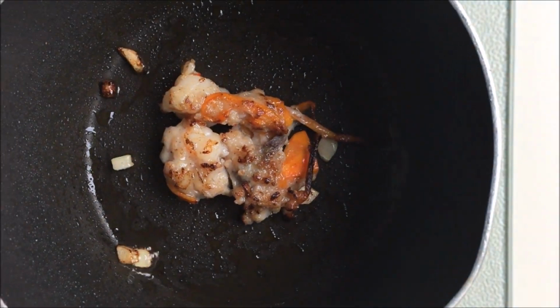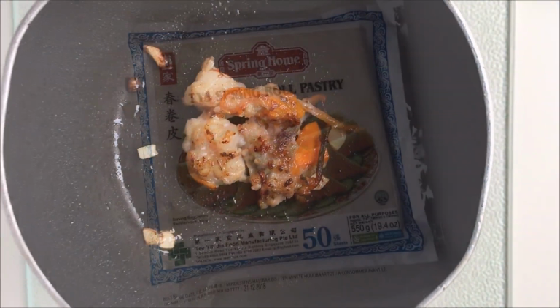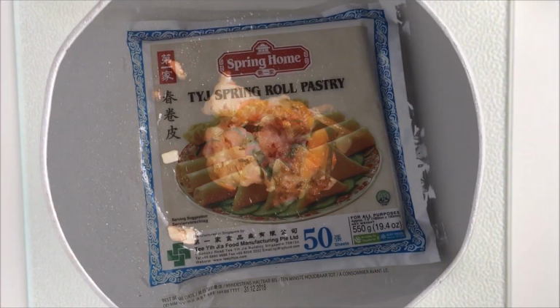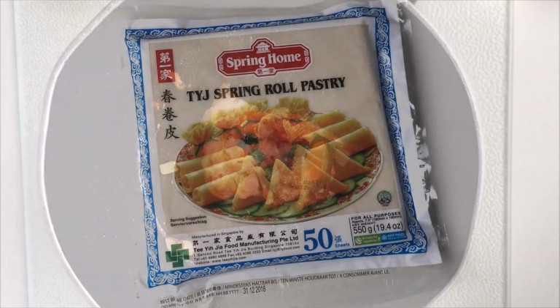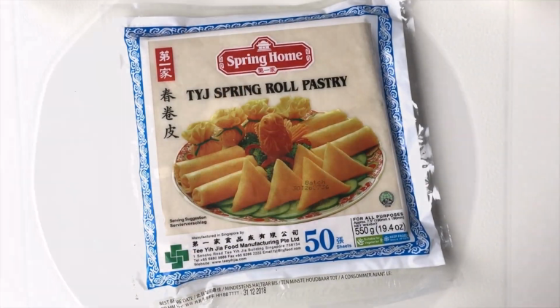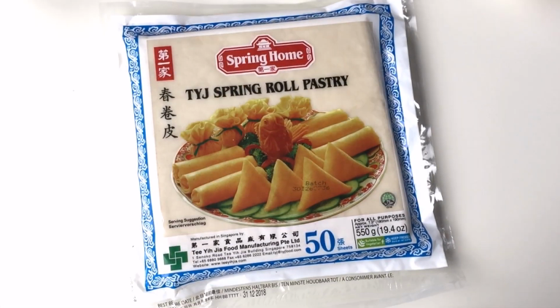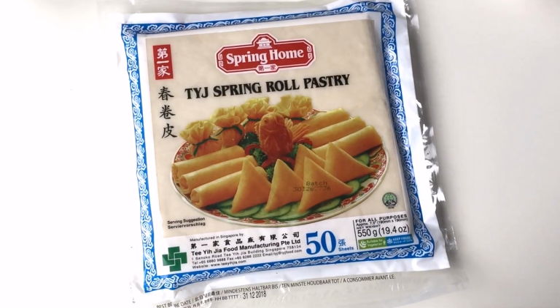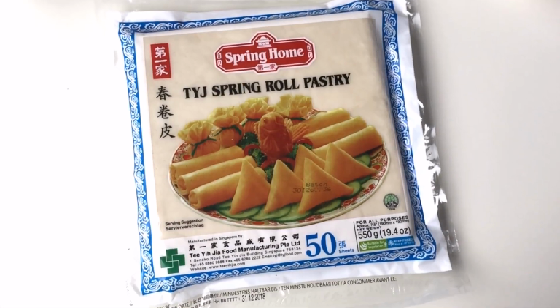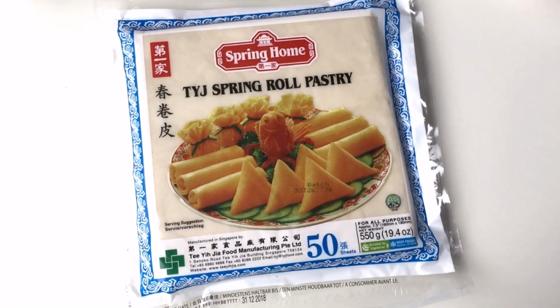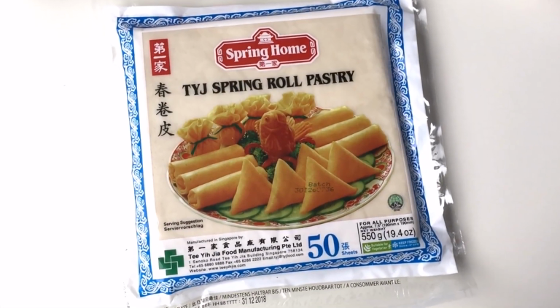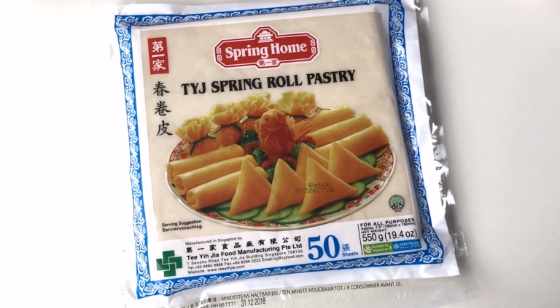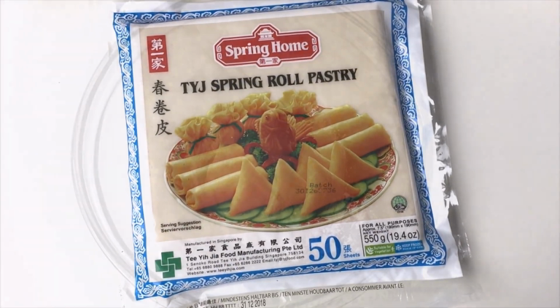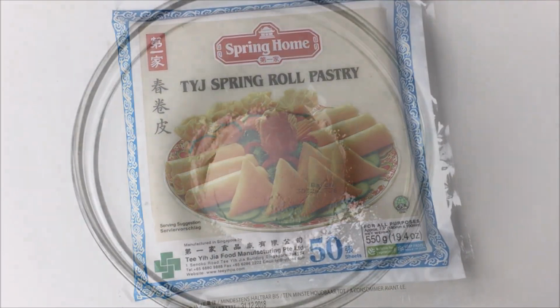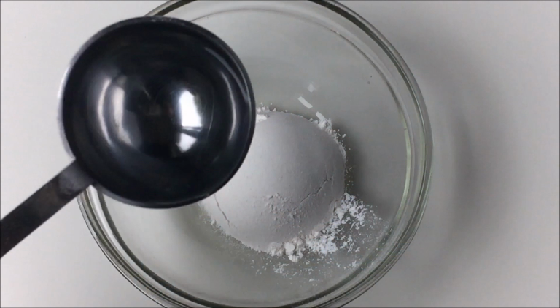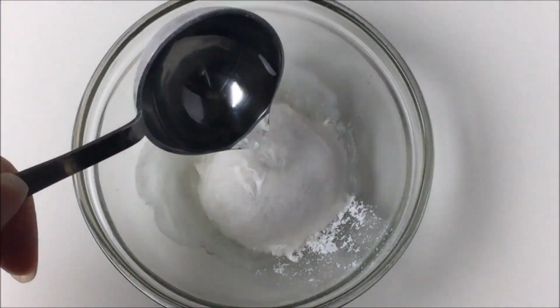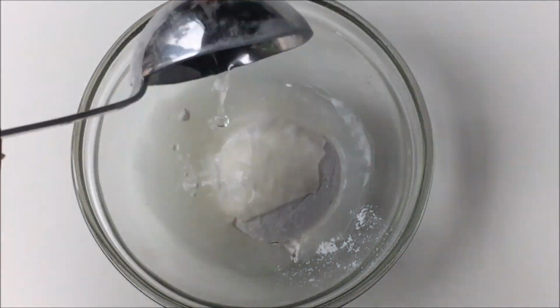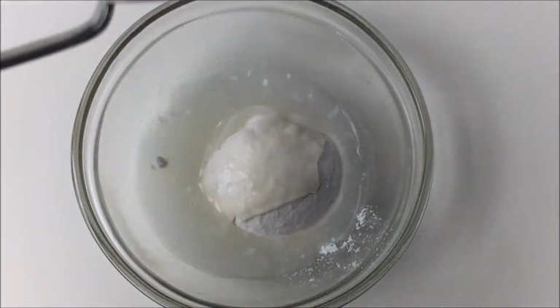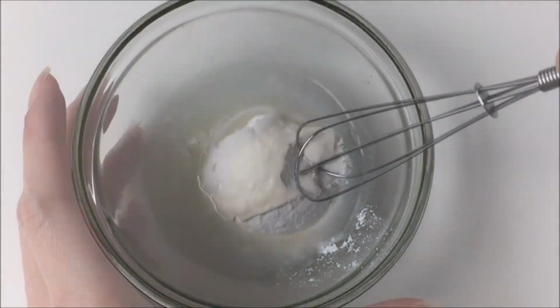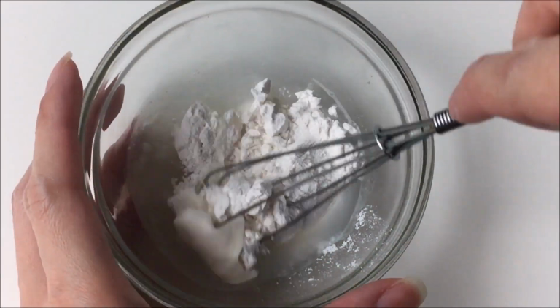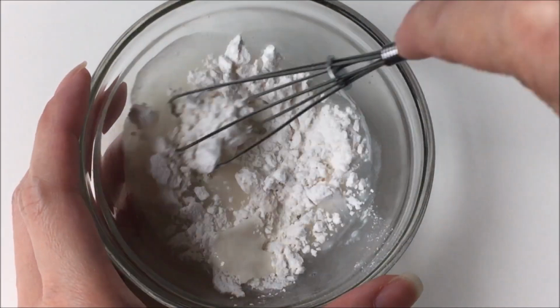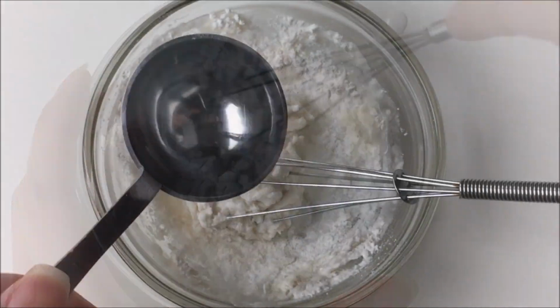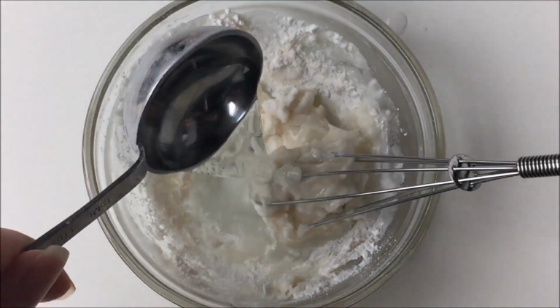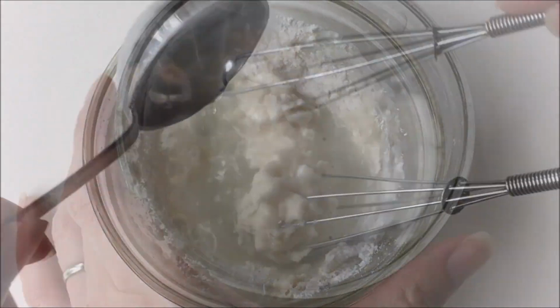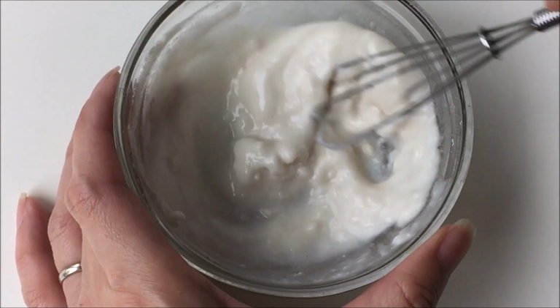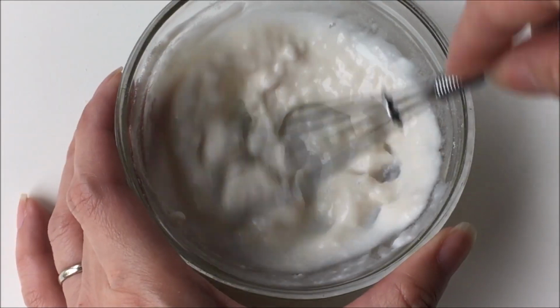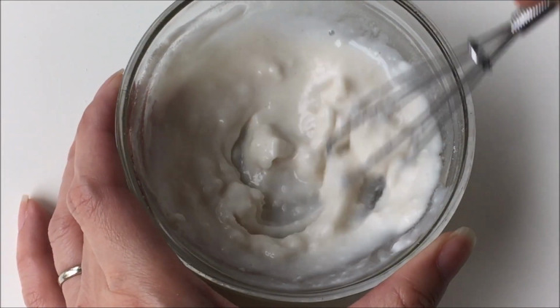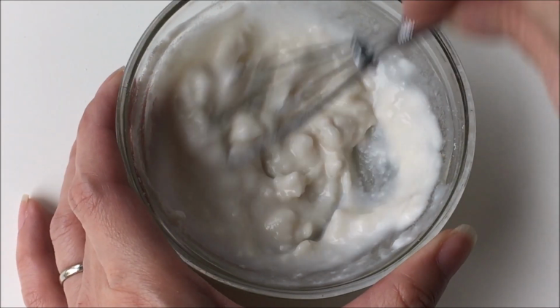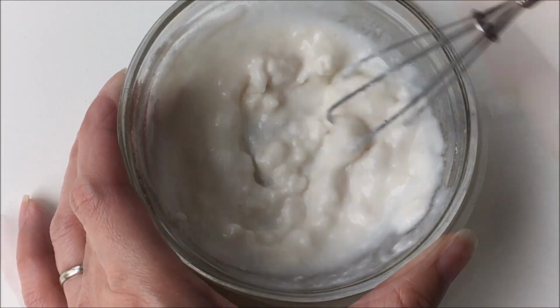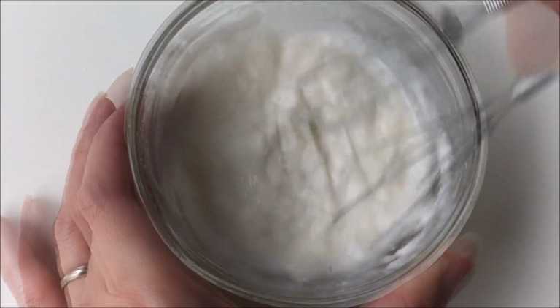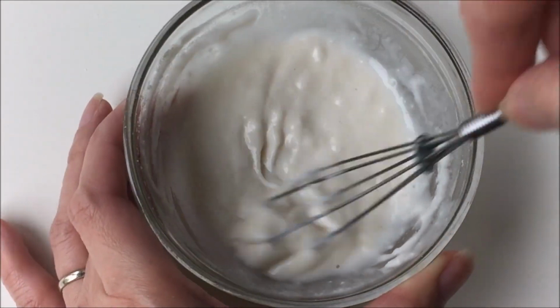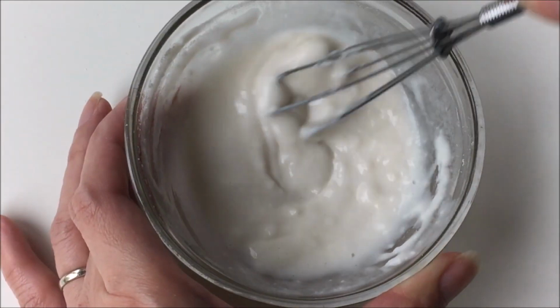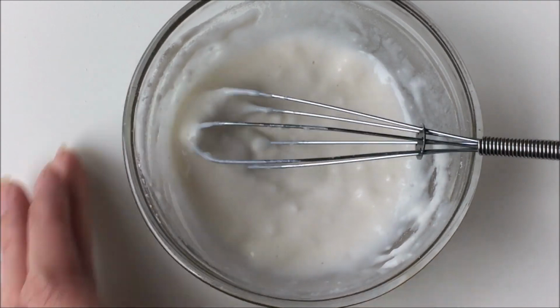Here's the brand of egg wrappers I'm using. And for a seal paste, combine 1 tablespoon of all purpose flour with 2 tablespoons of hot water. Mix well until smooth and set aside until needed.